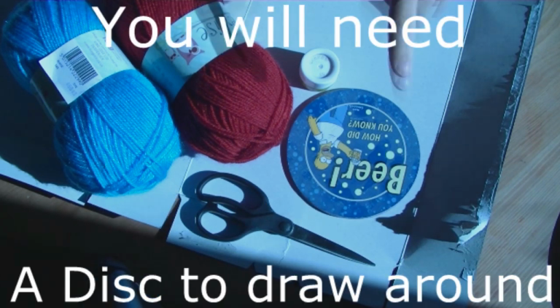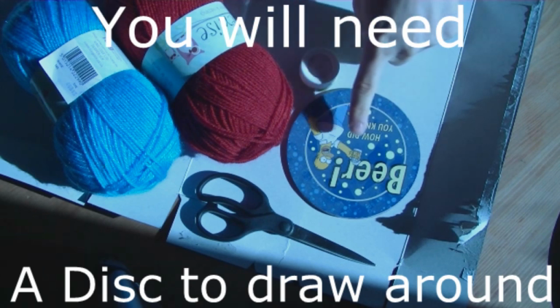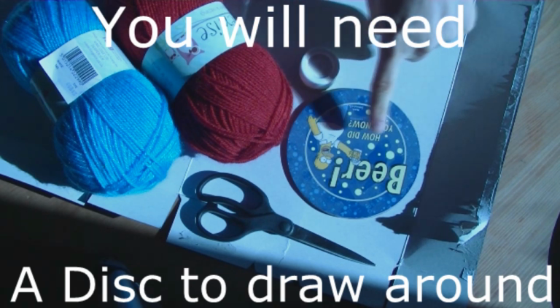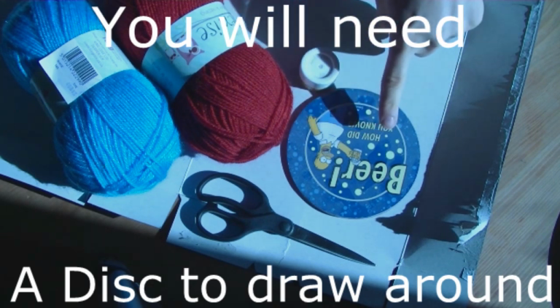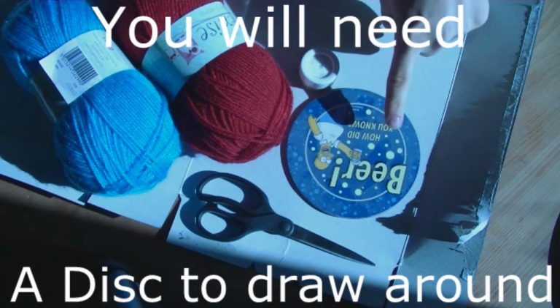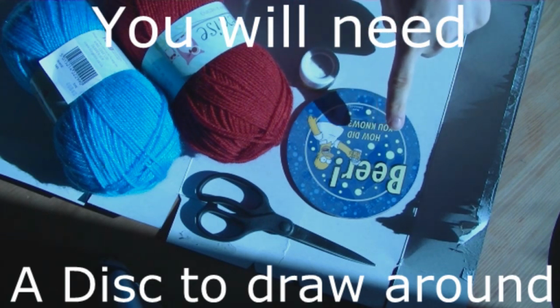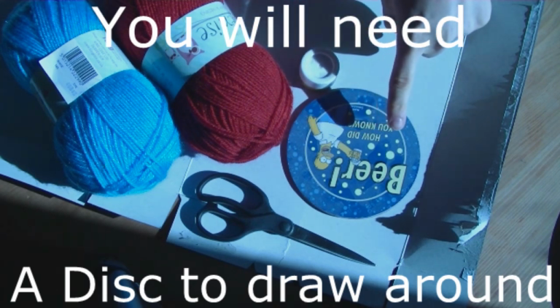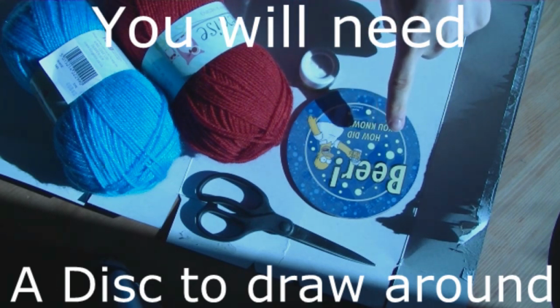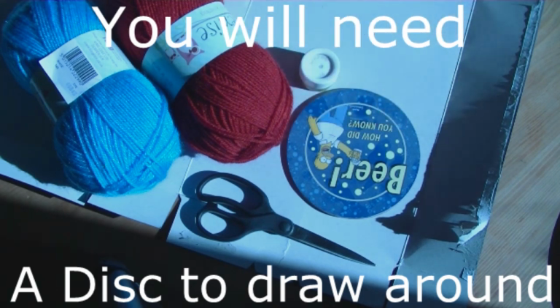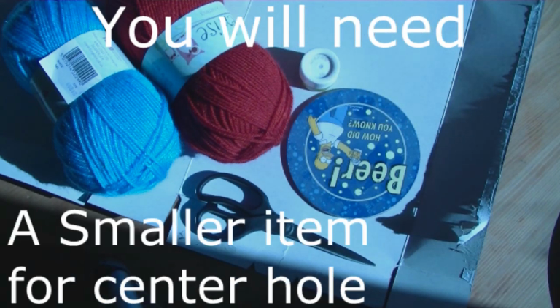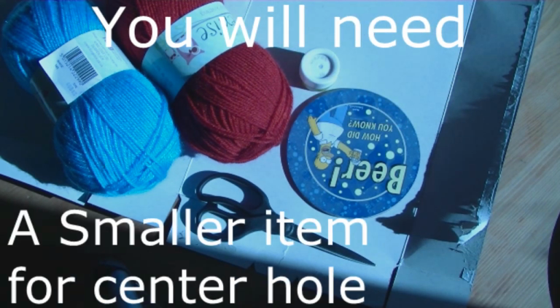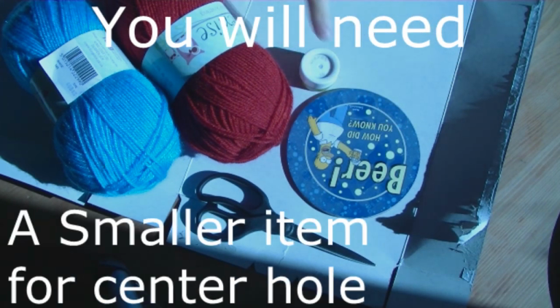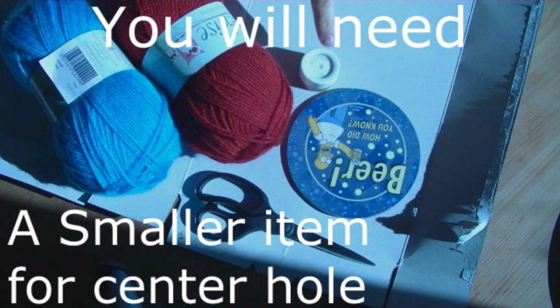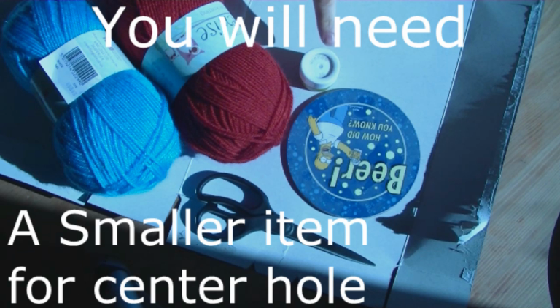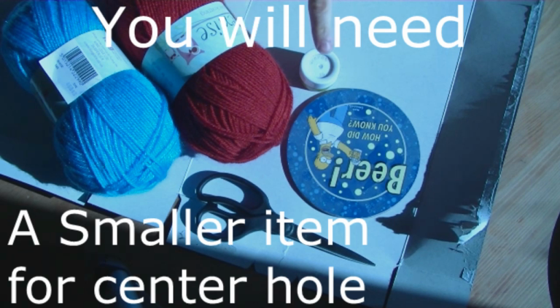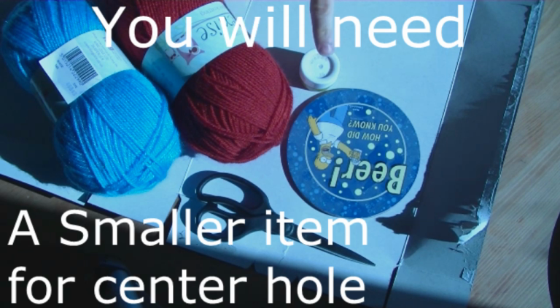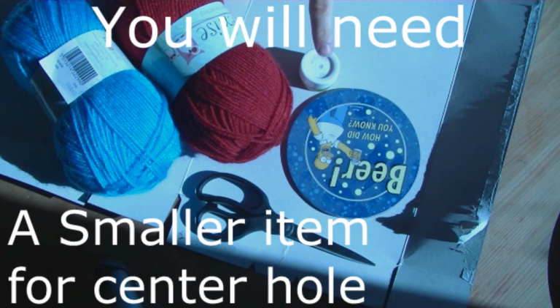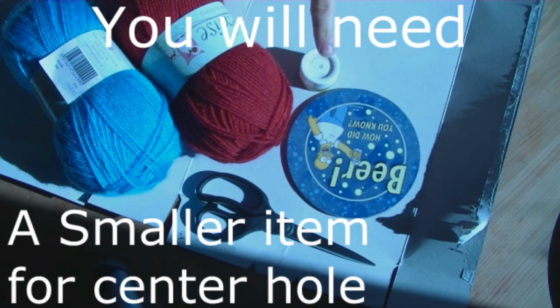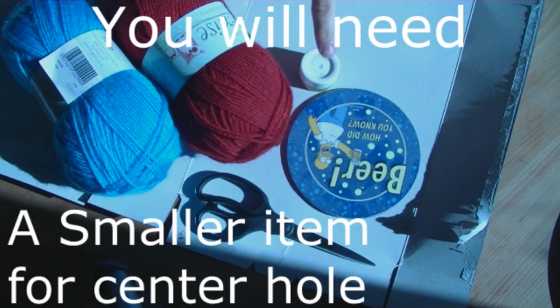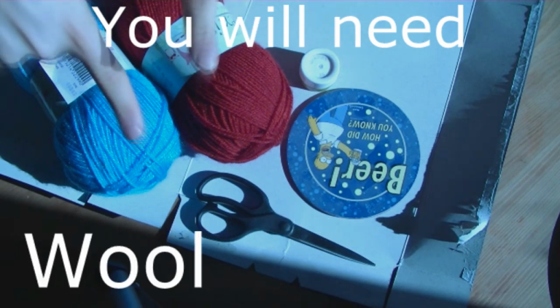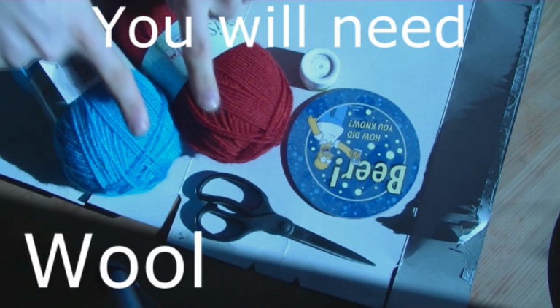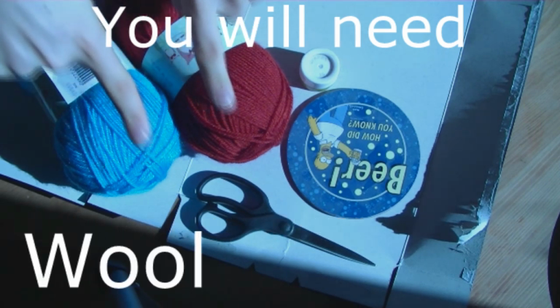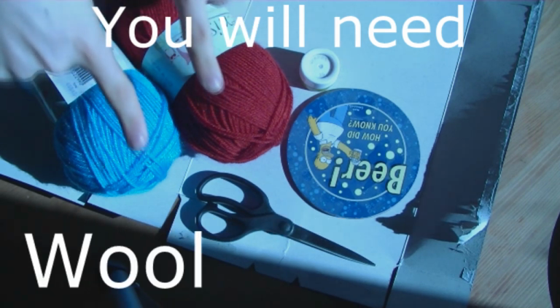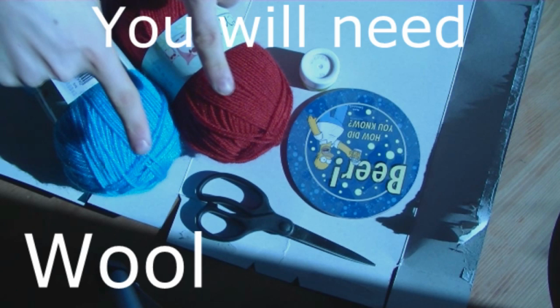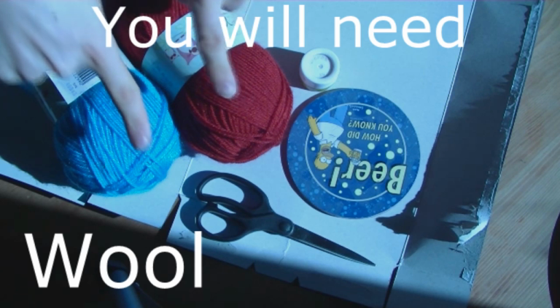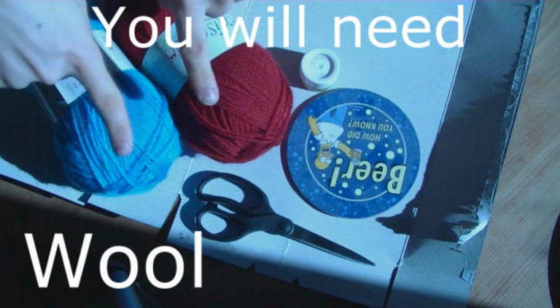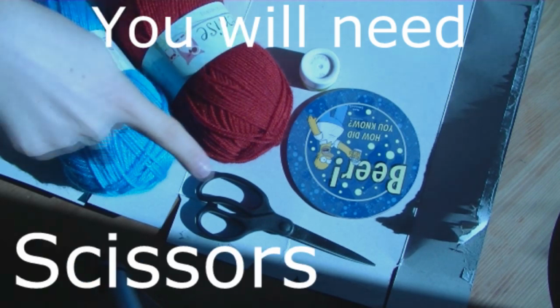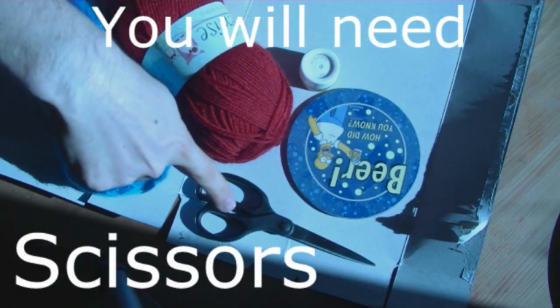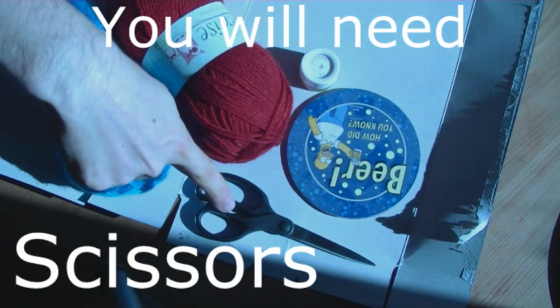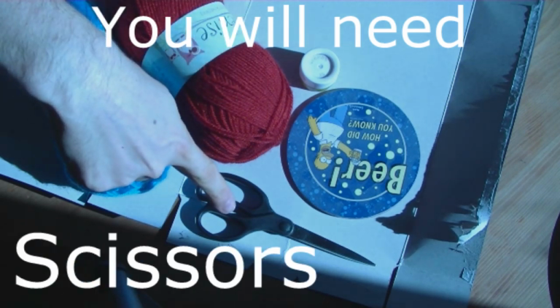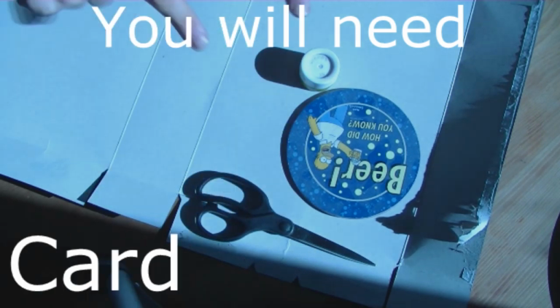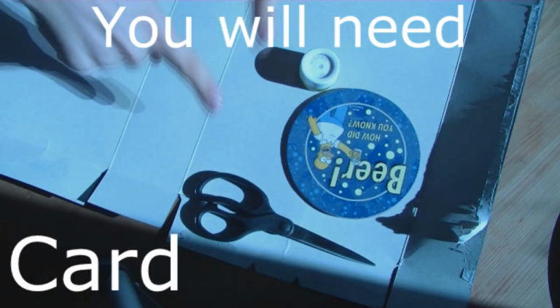So you're going to need a few items: something to draw around, like a CD or something; something for the centre hole, something small; any kind of wool of your choice; some scissors; and of course cardboard.